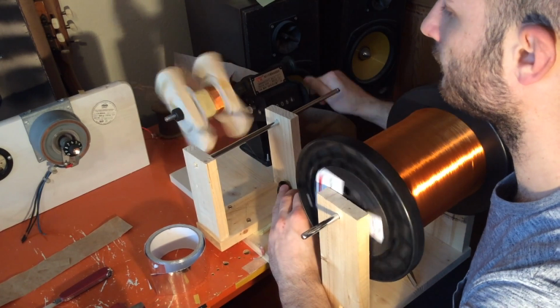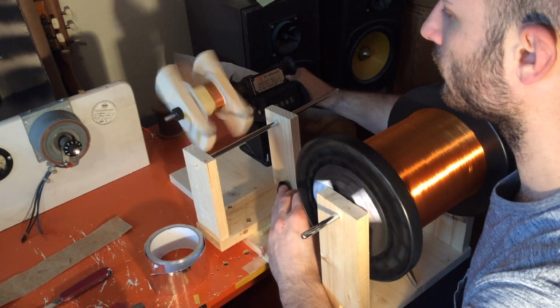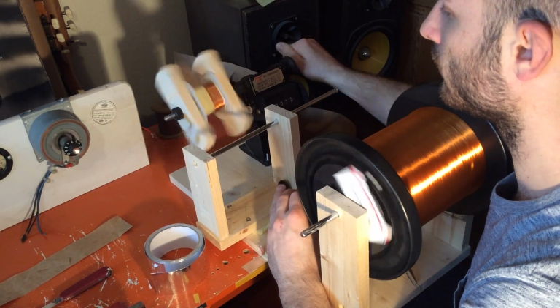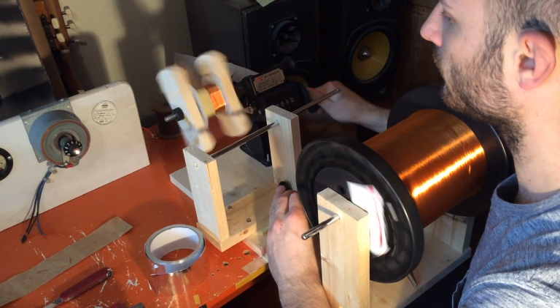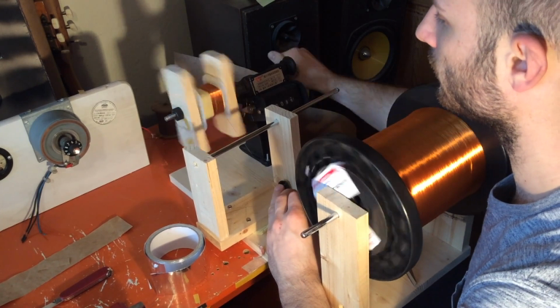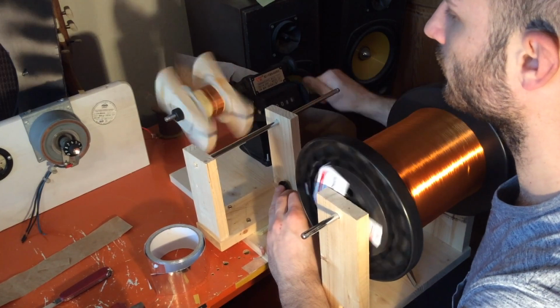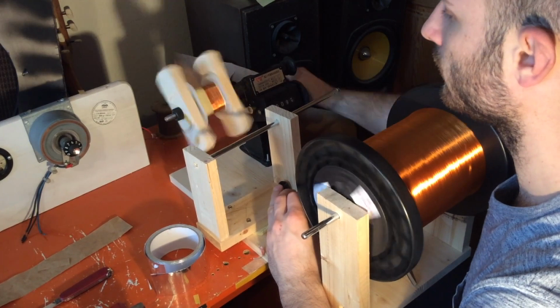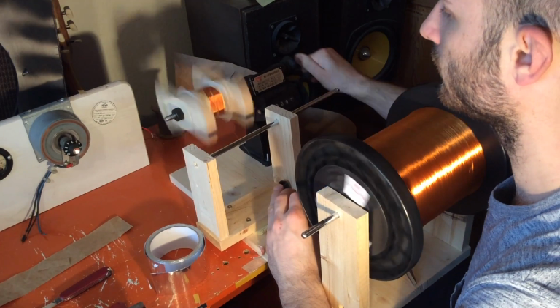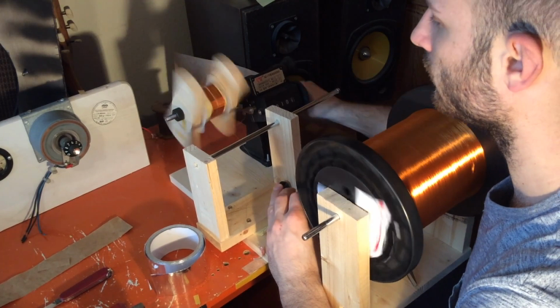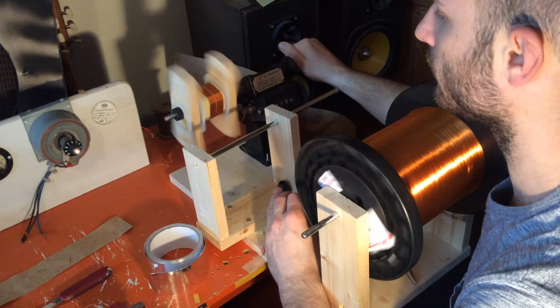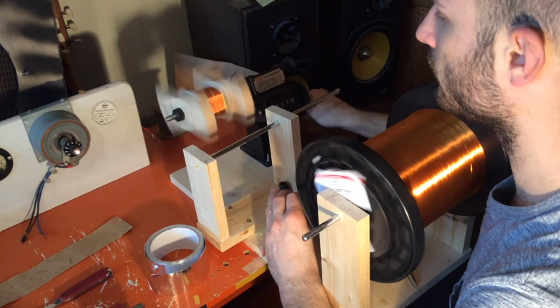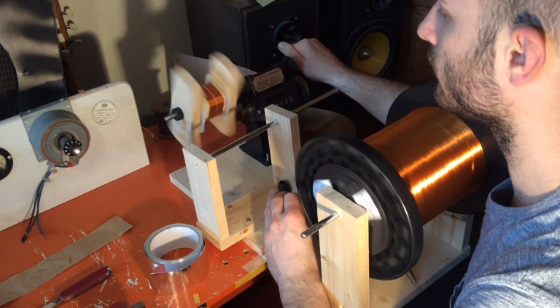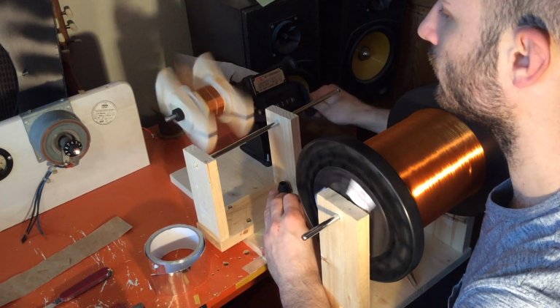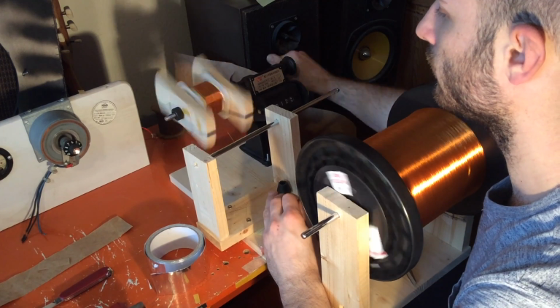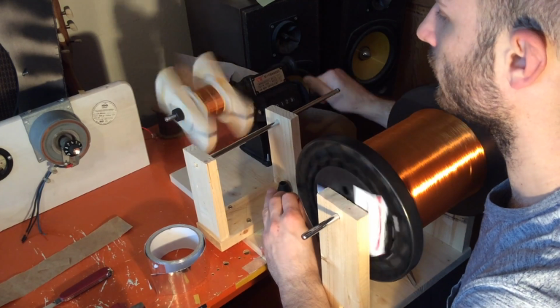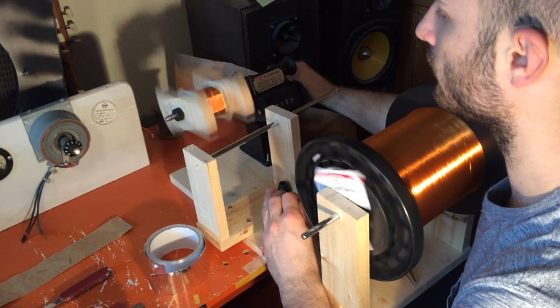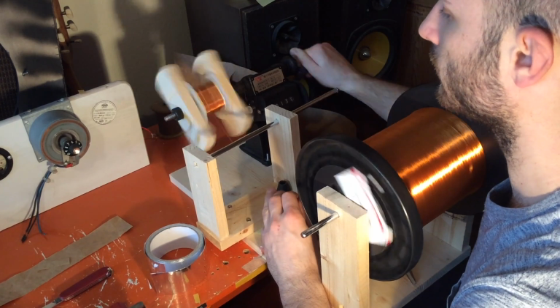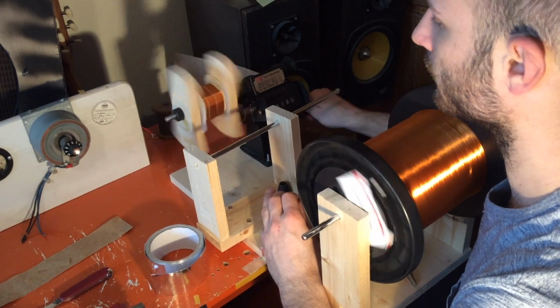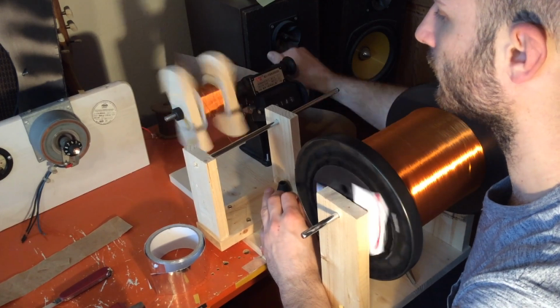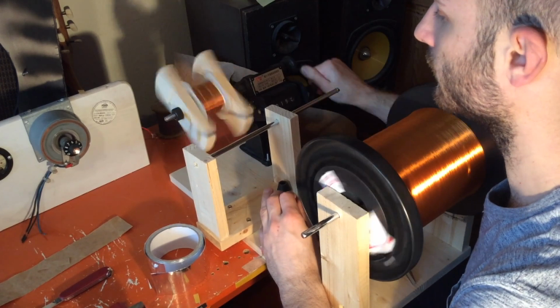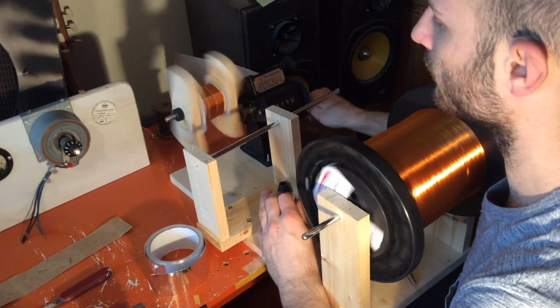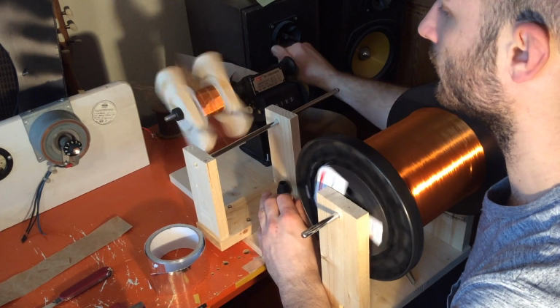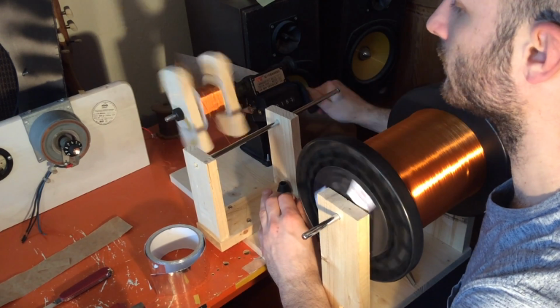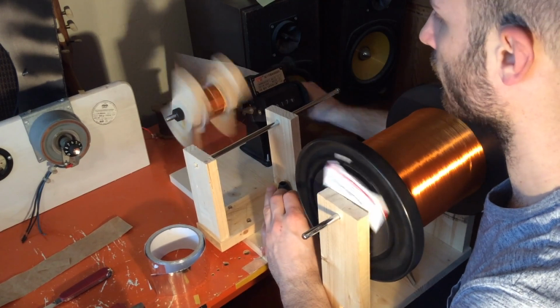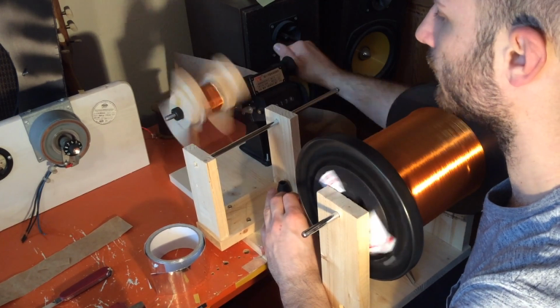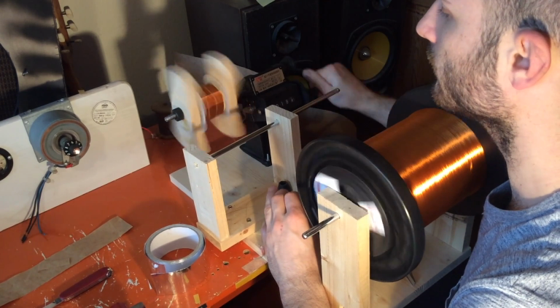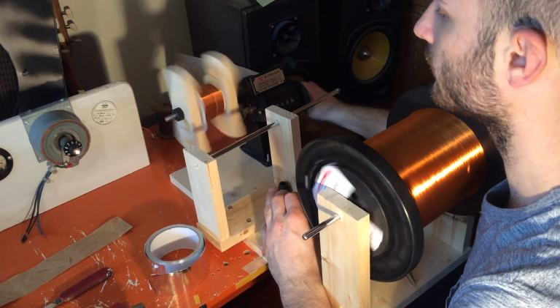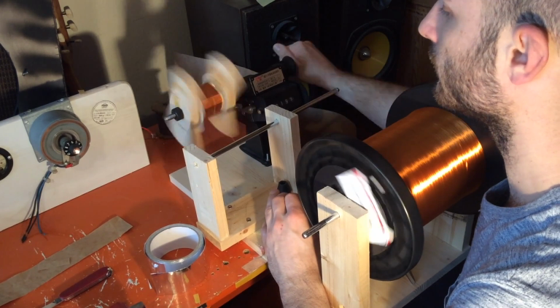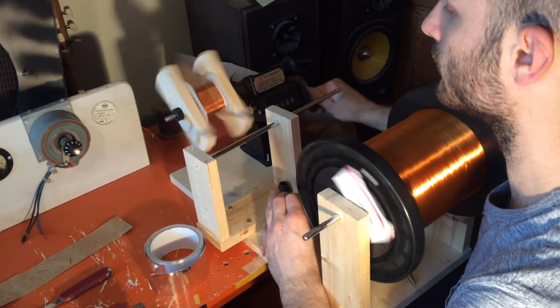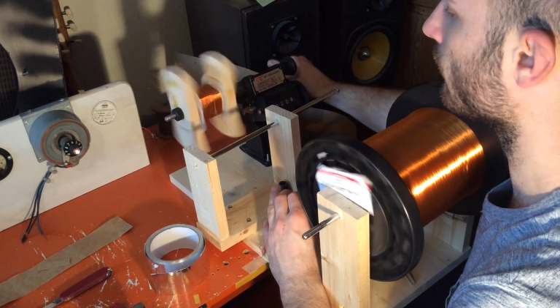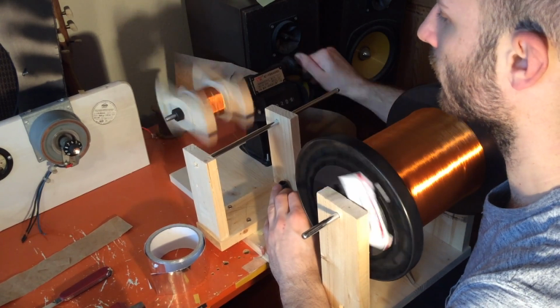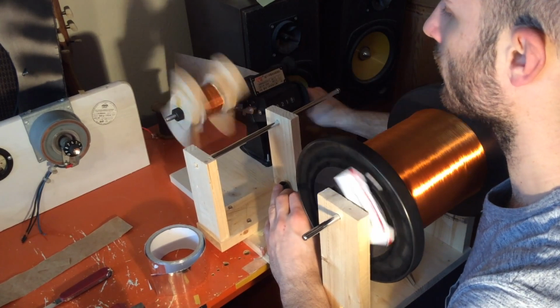I then wind the high voltage B+ winding the same way. The high voltage winding consists of two coils with a center tab.